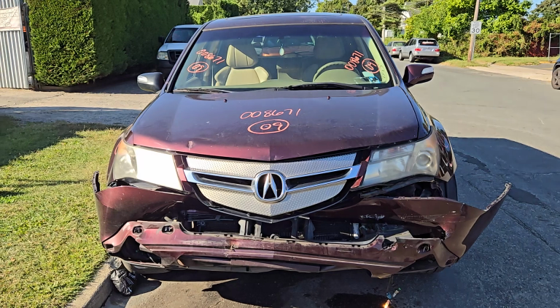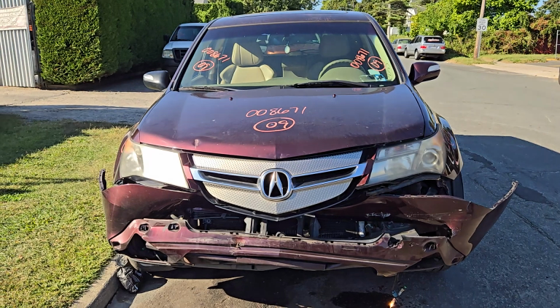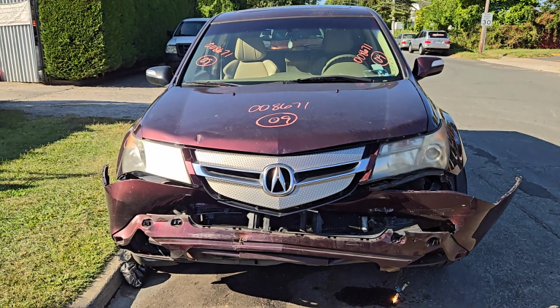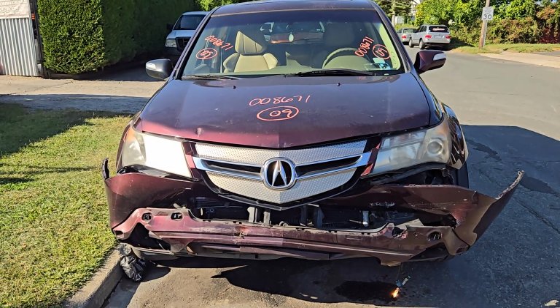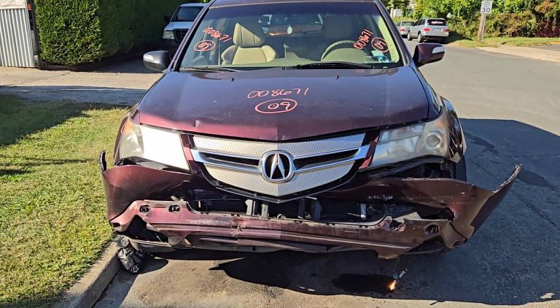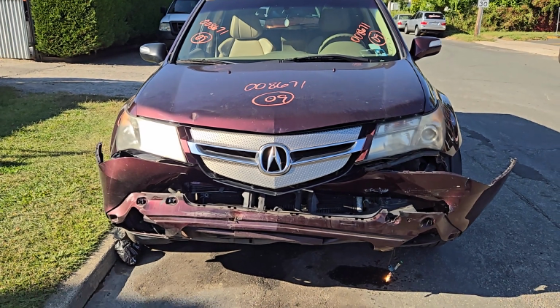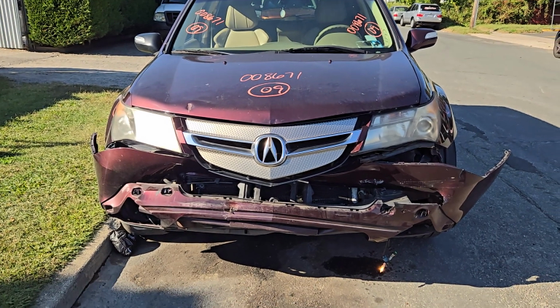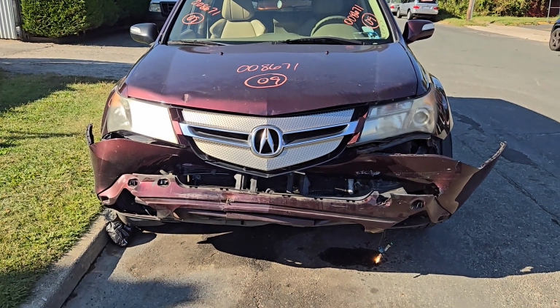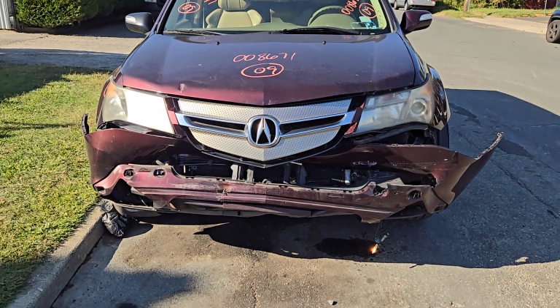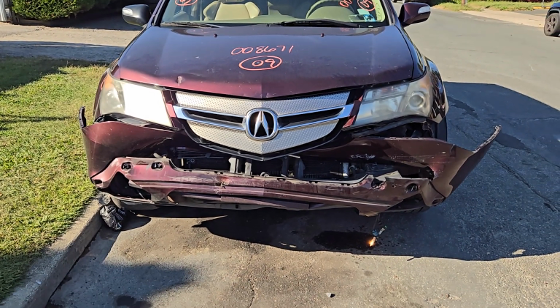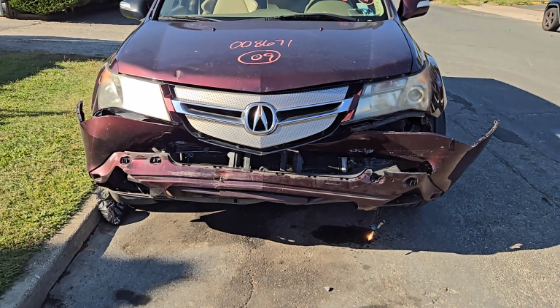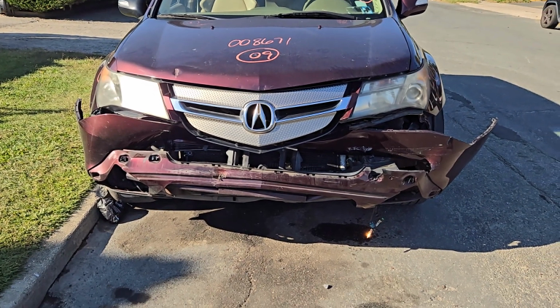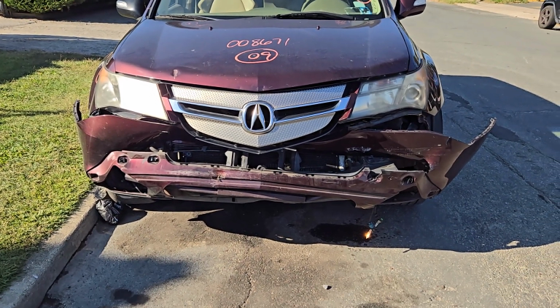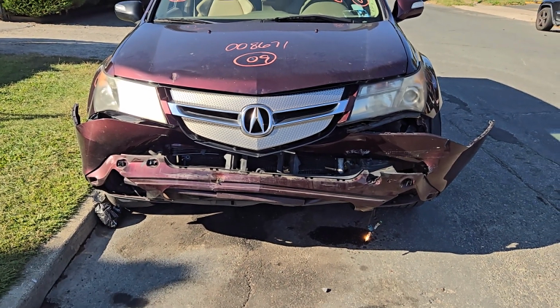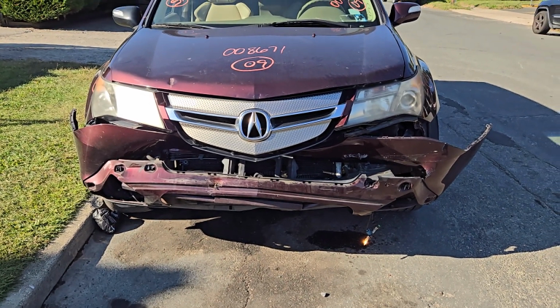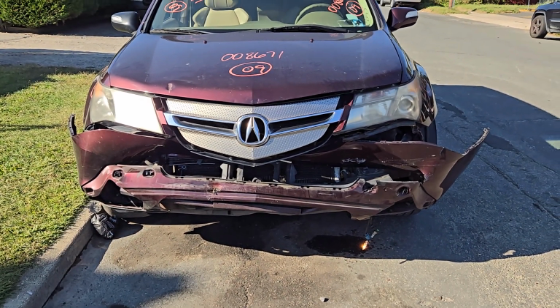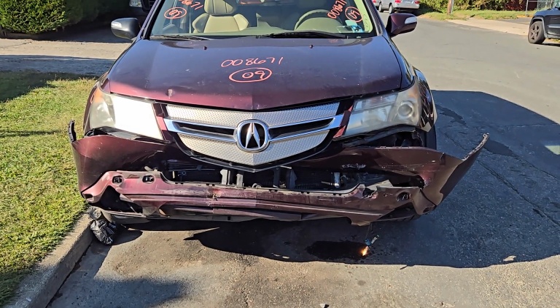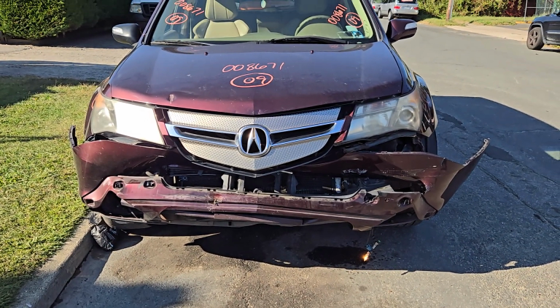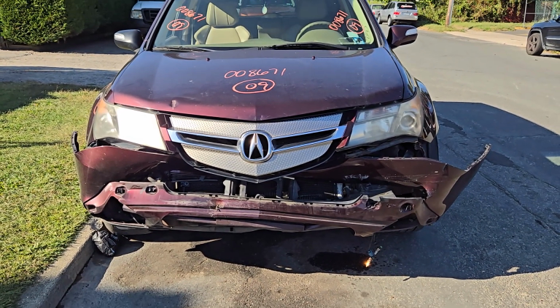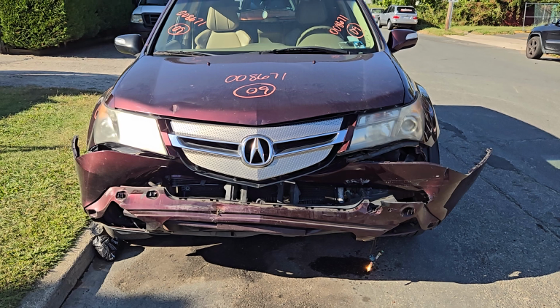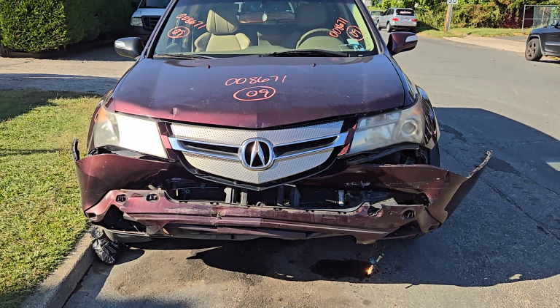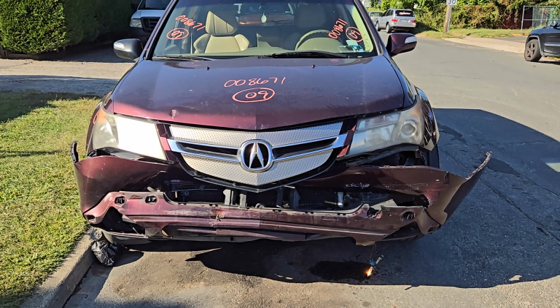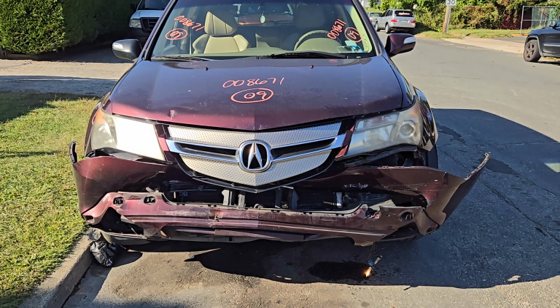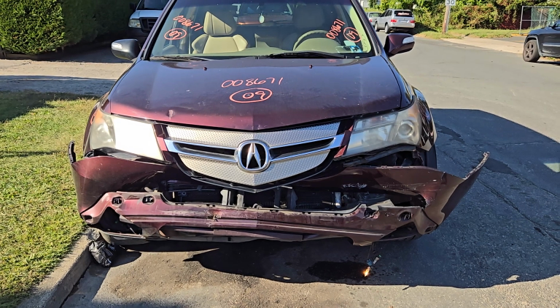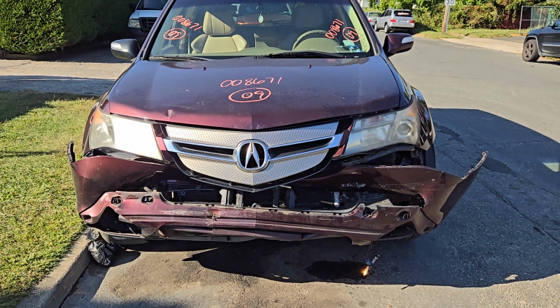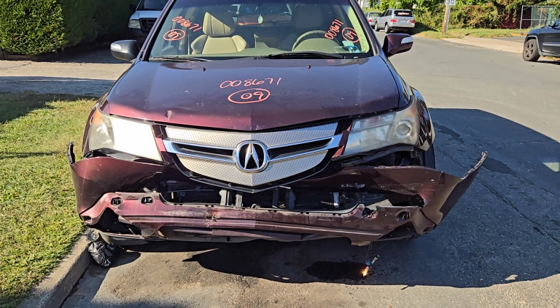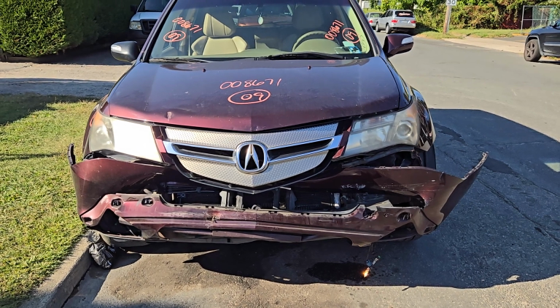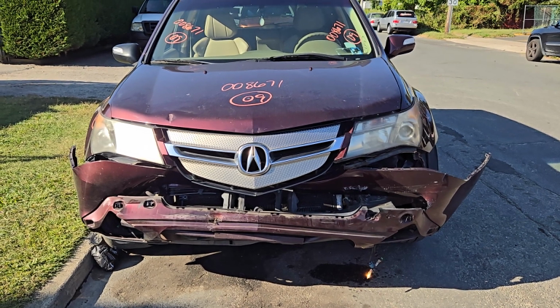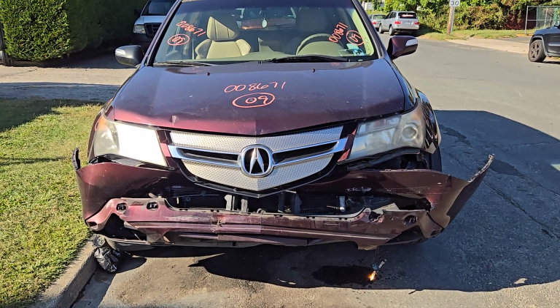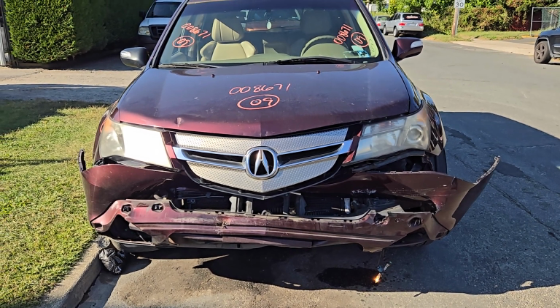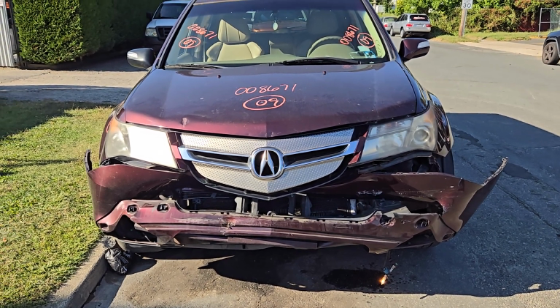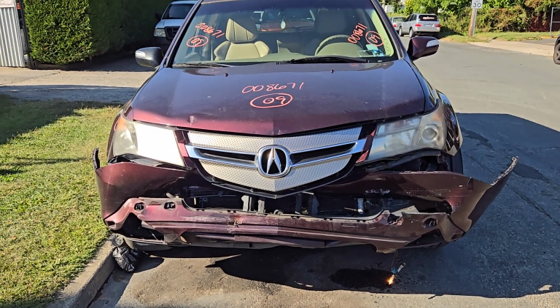New addition to the inventory: the 2009 Acura MDX base model, 3.7 automatic all-wheel drive. Stock number is 8671.